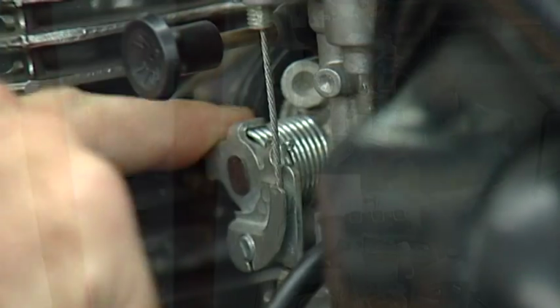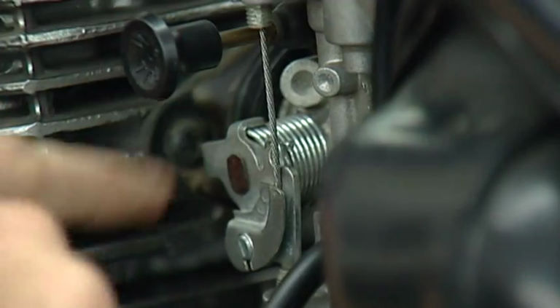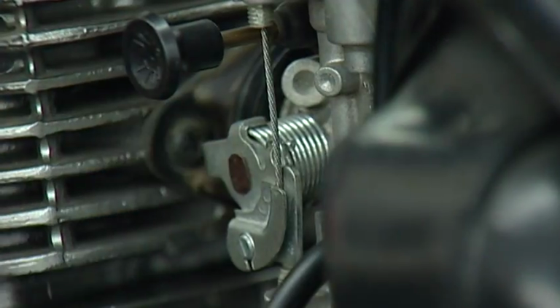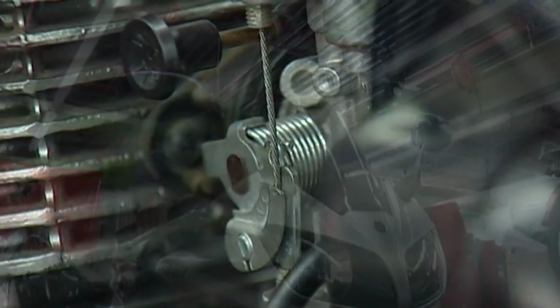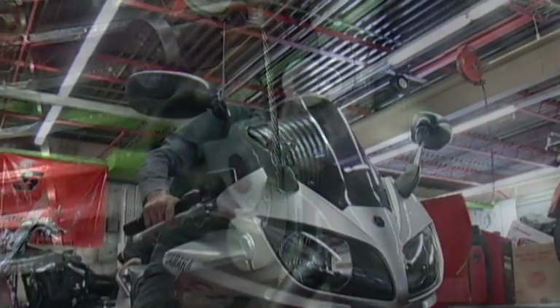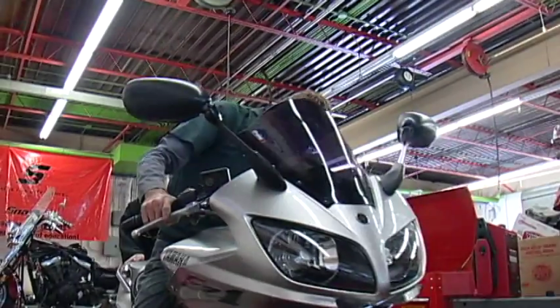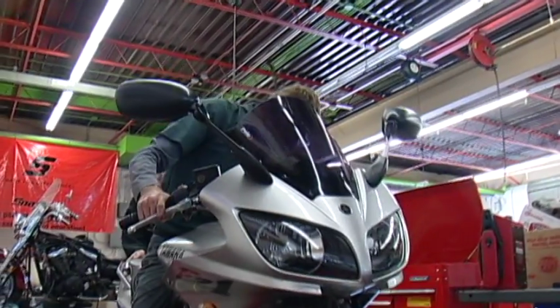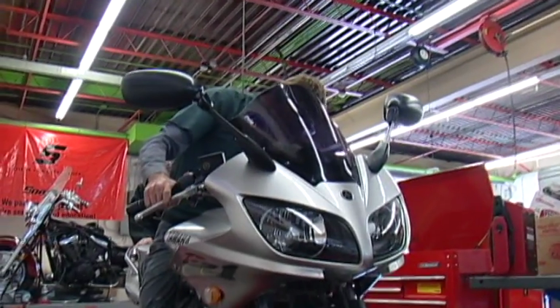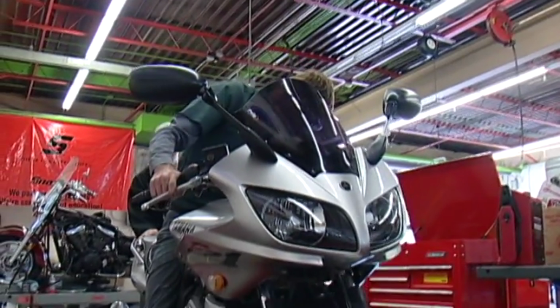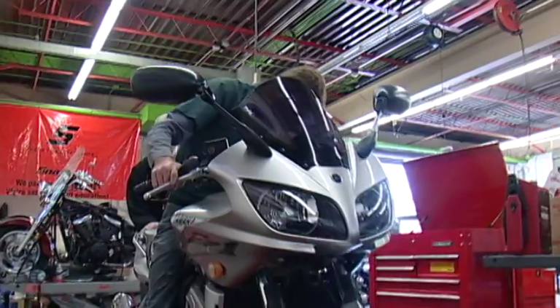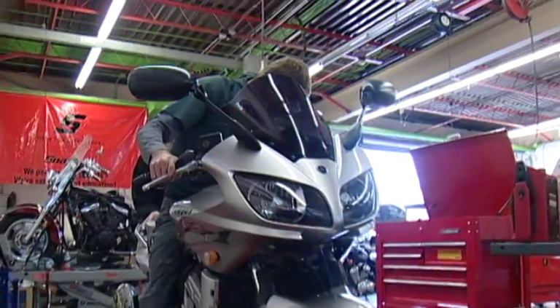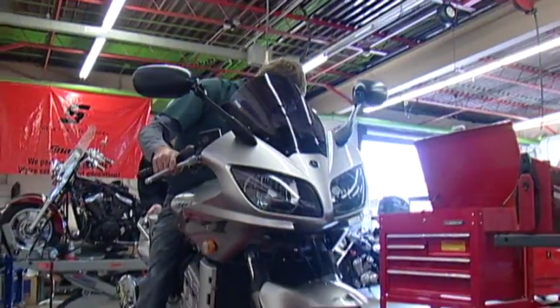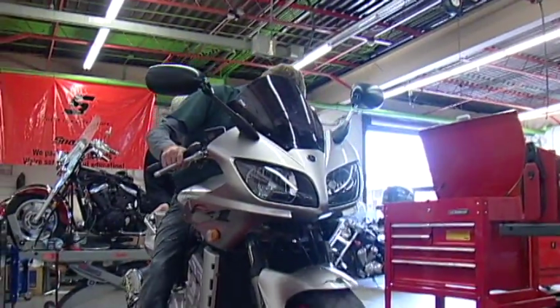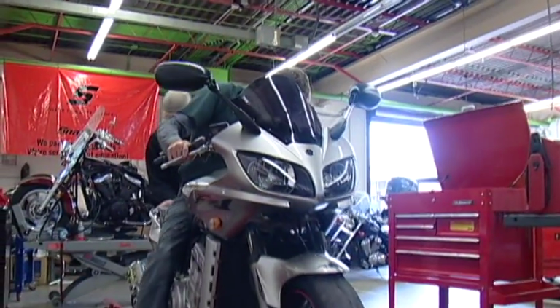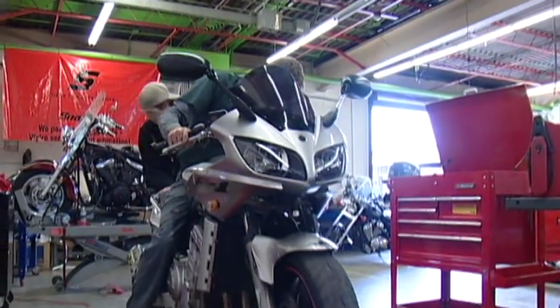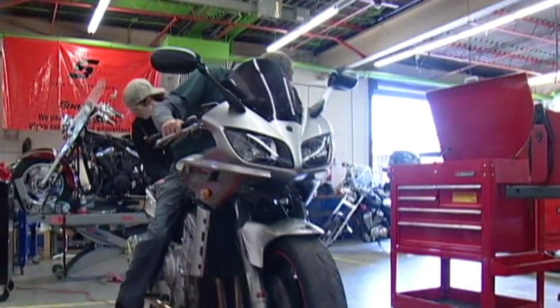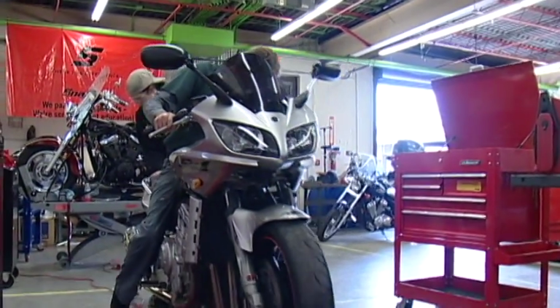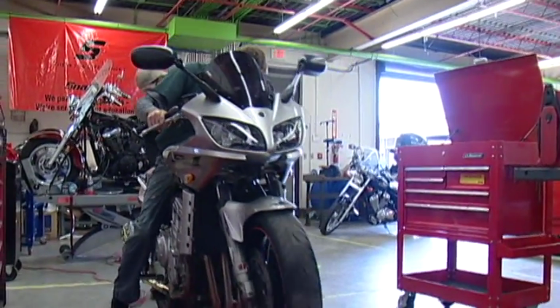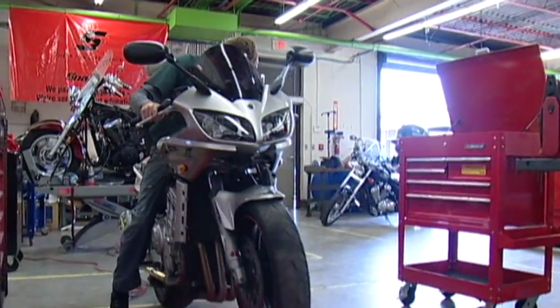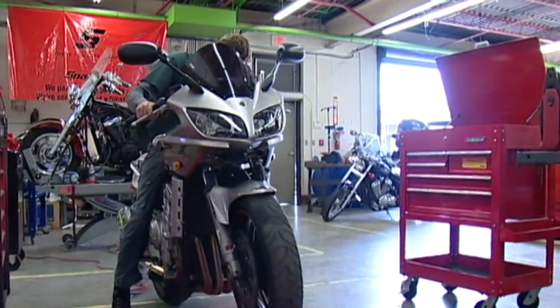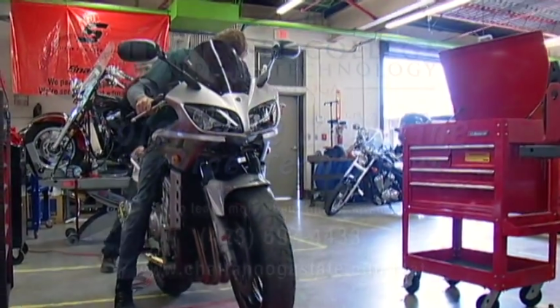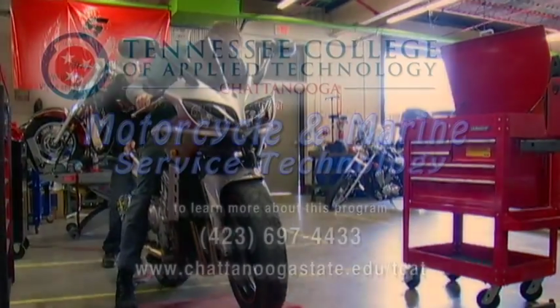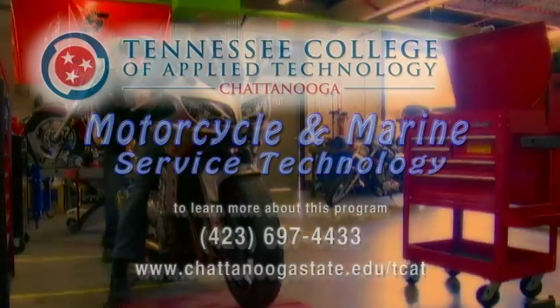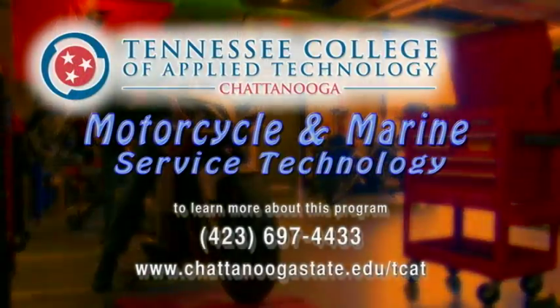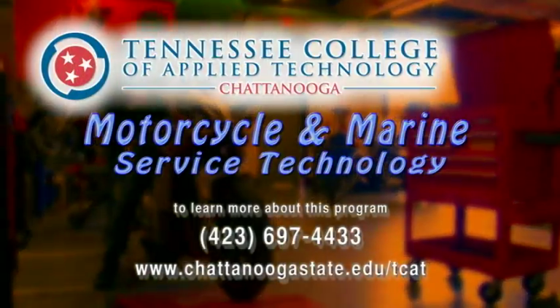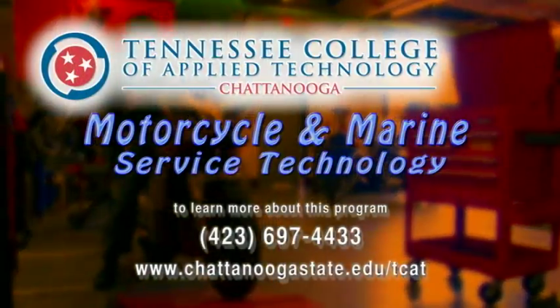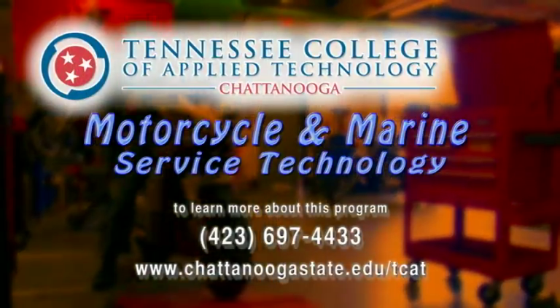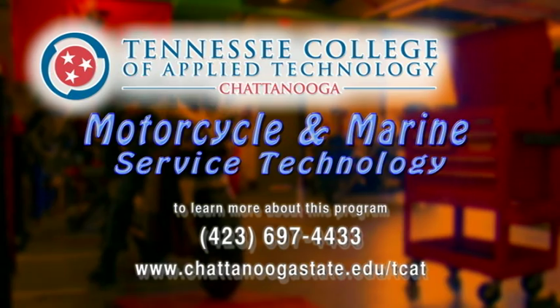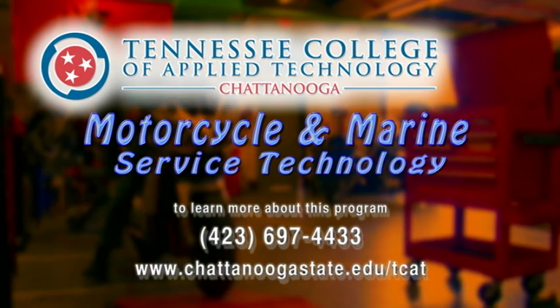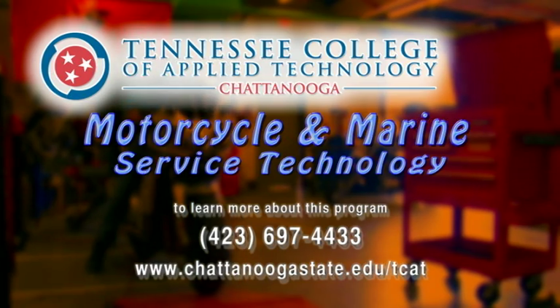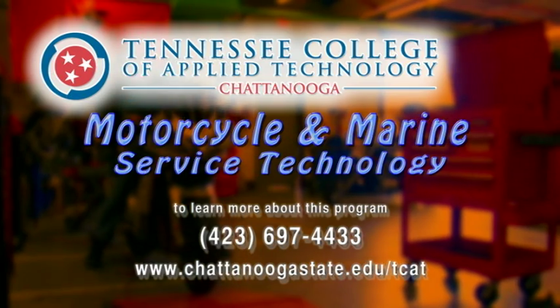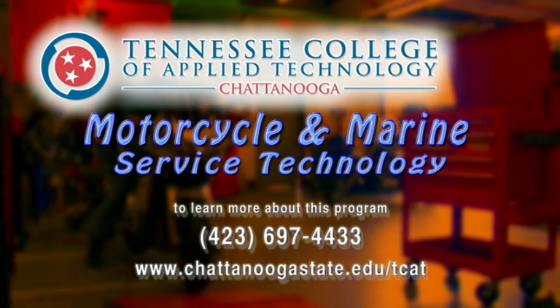Rev up your life by enrolling in the Motorcycle and Marine Service Technology program from the Tennessee College of Applied Technology at Chattanooga State.